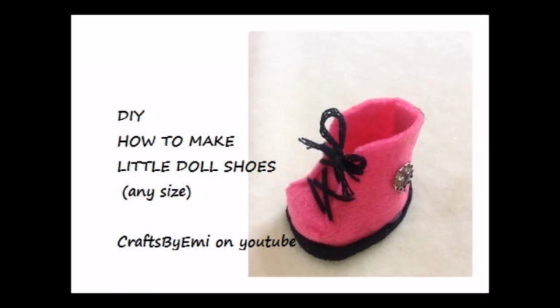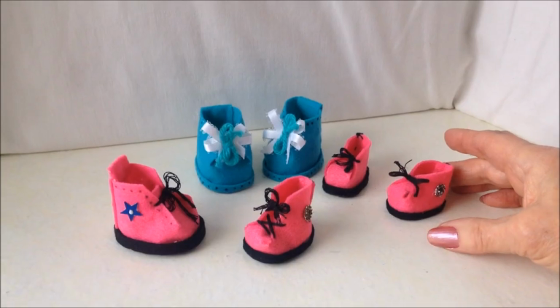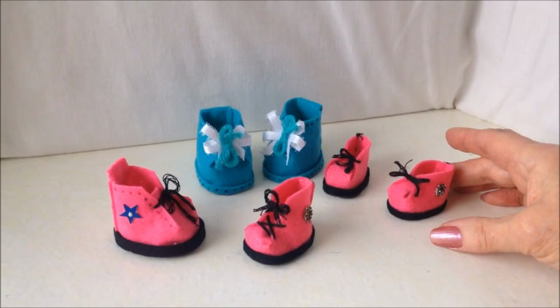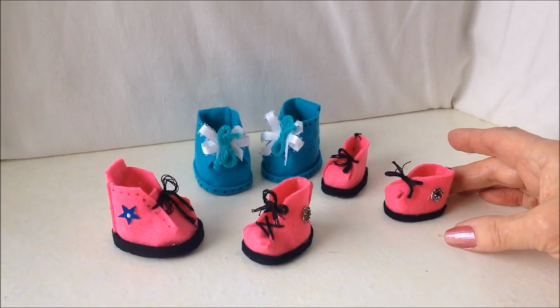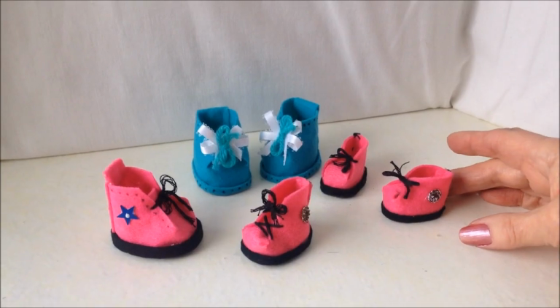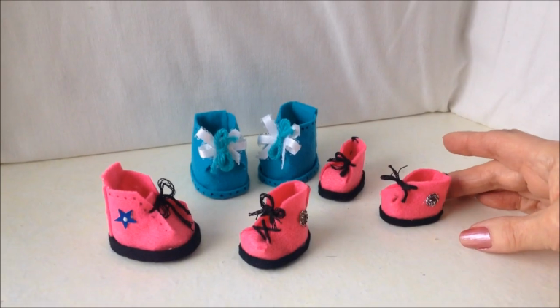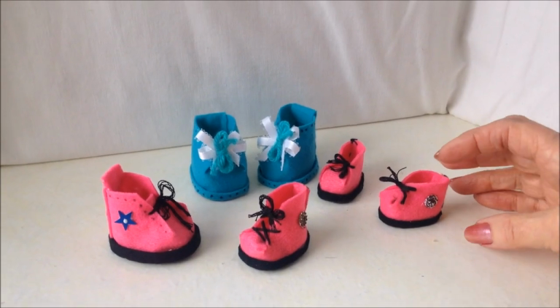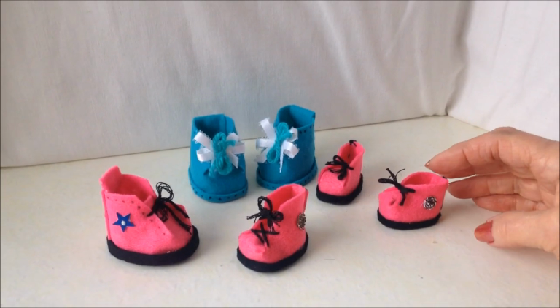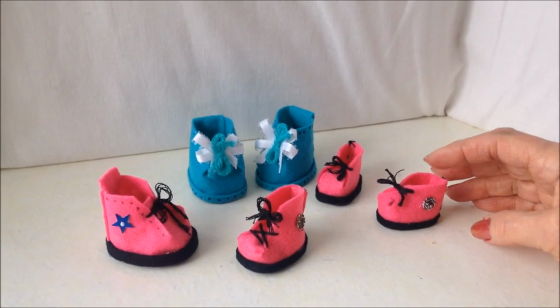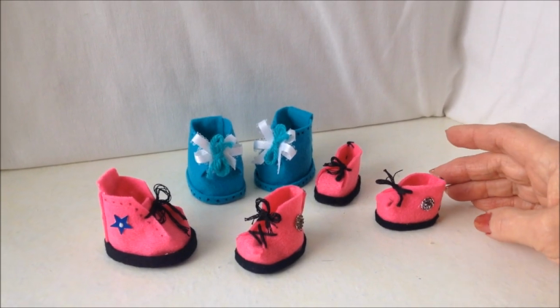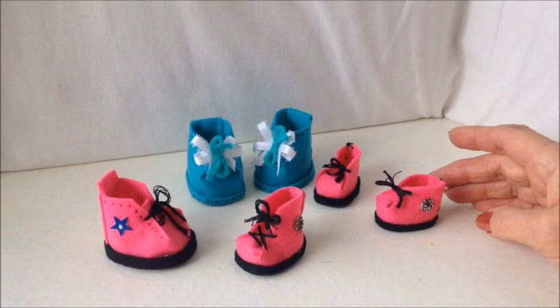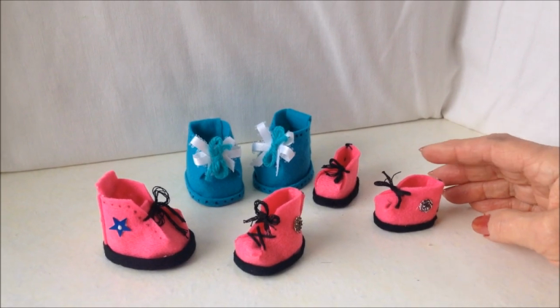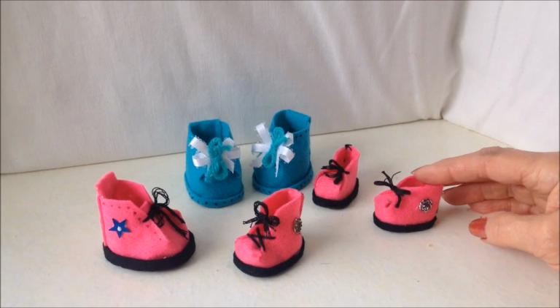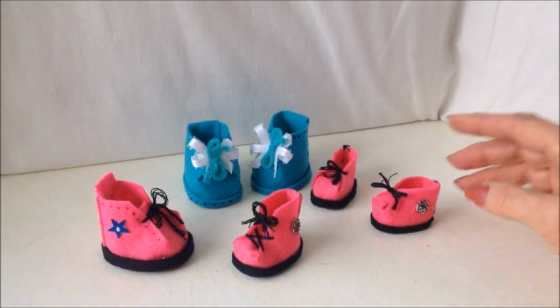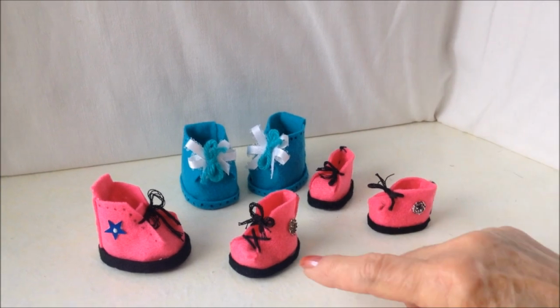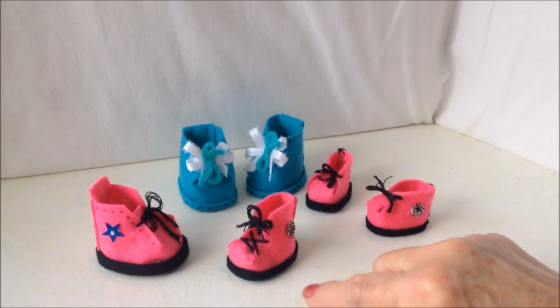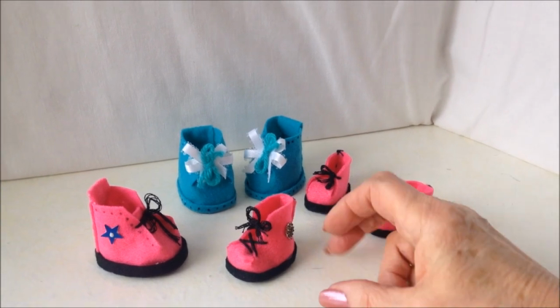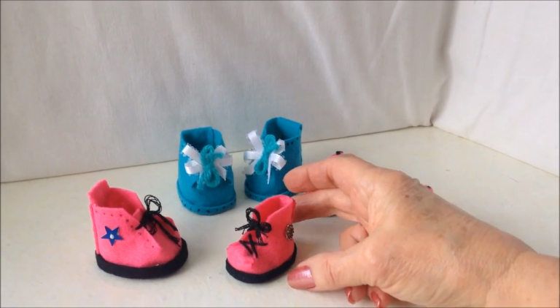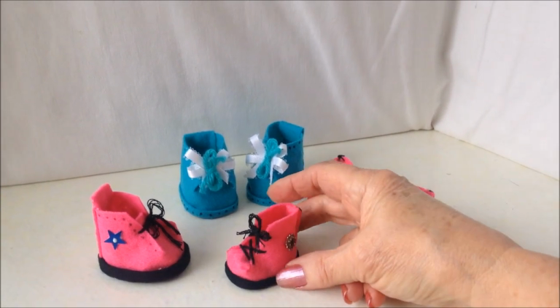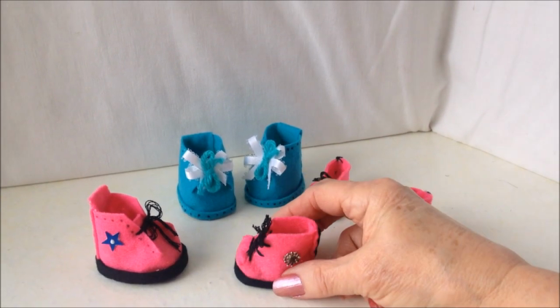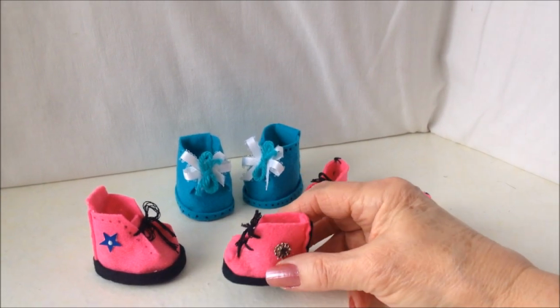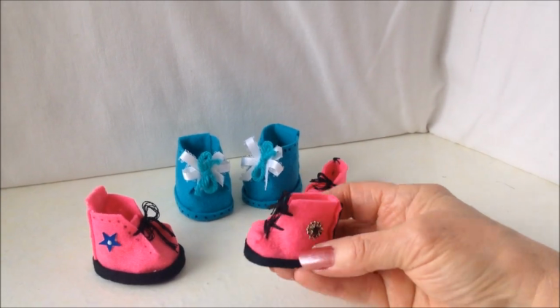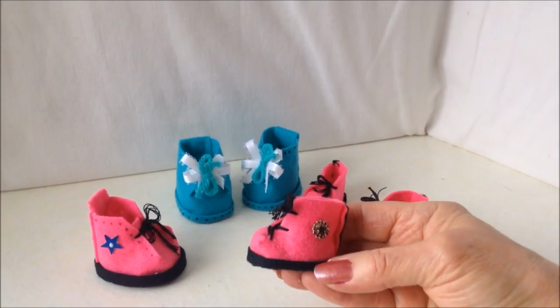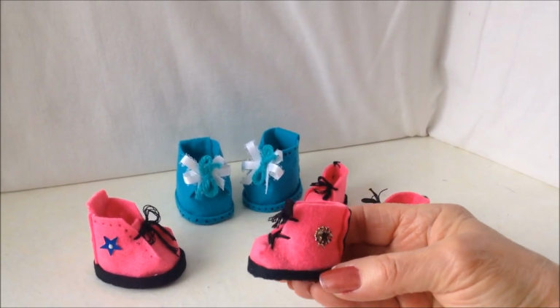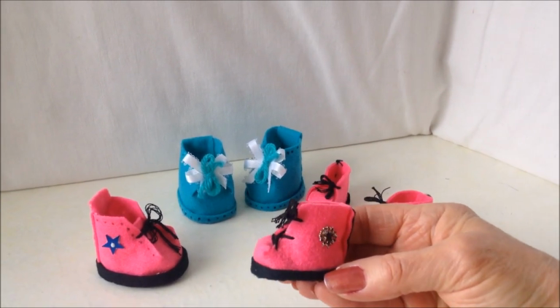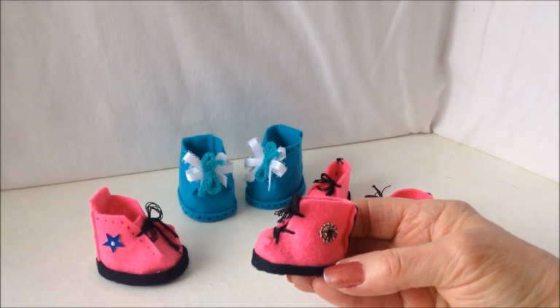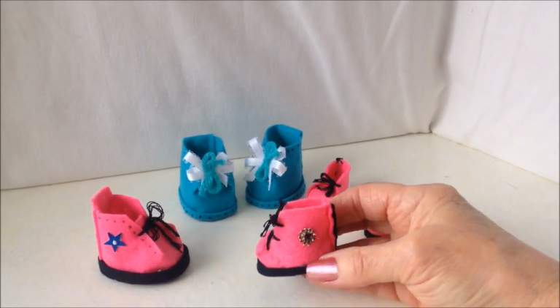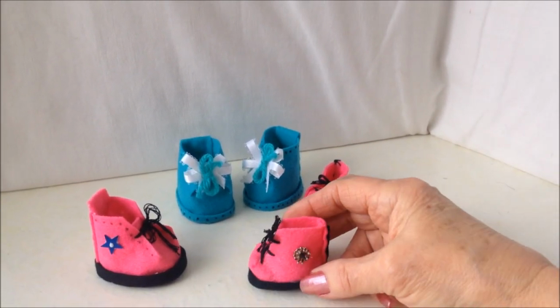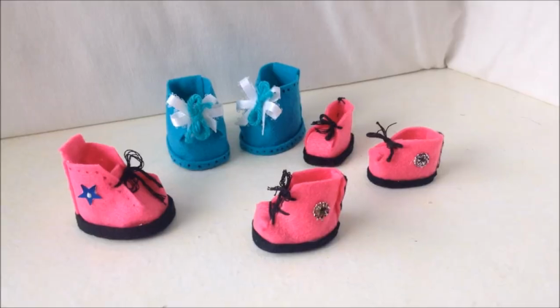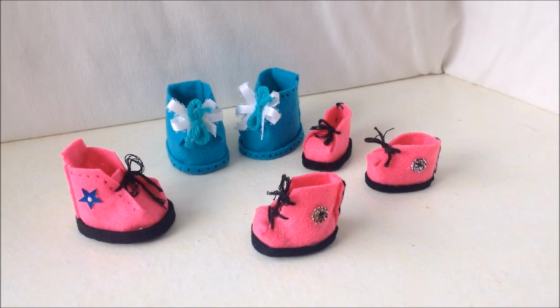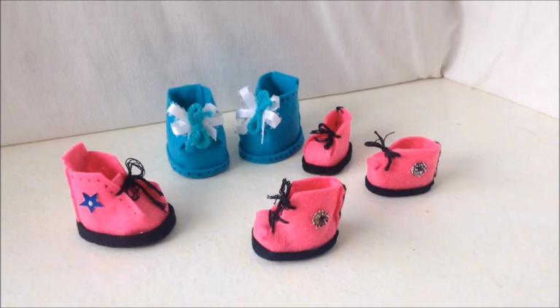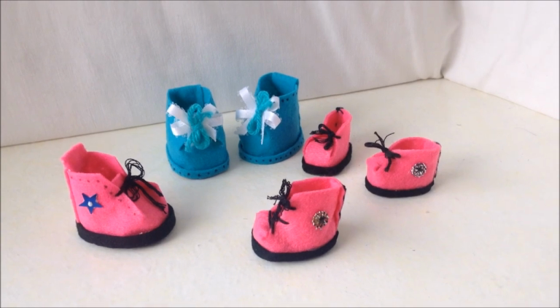Hi everyone, this is Emmy today. I'm going to show you how to make these little felt doll shoes, and you can make them any size. So let's get started.